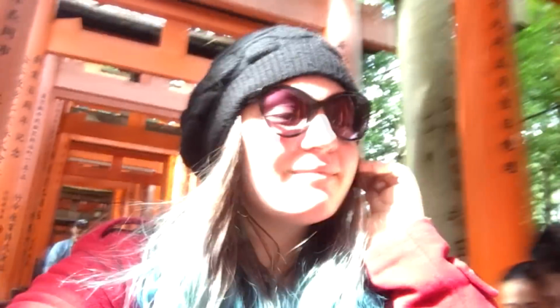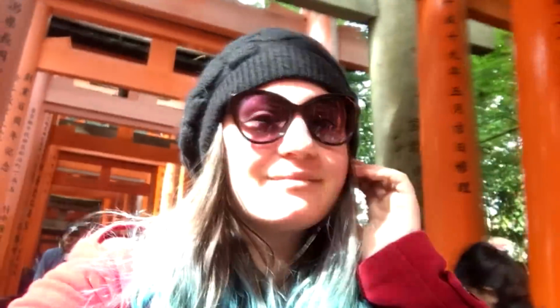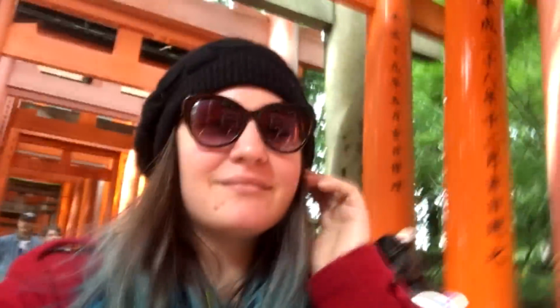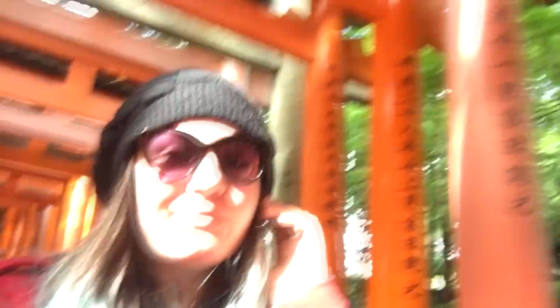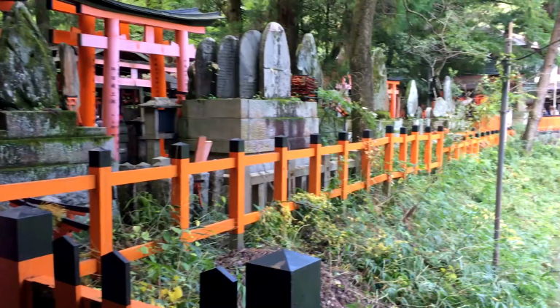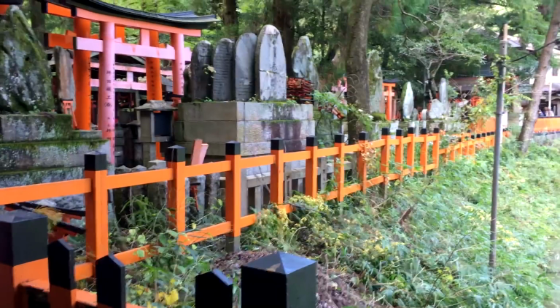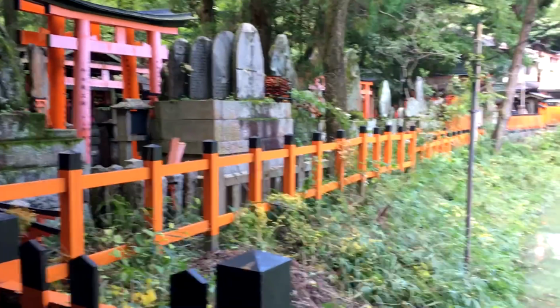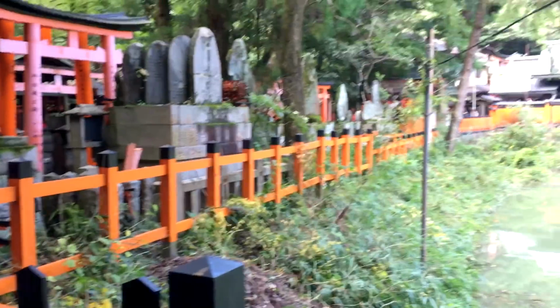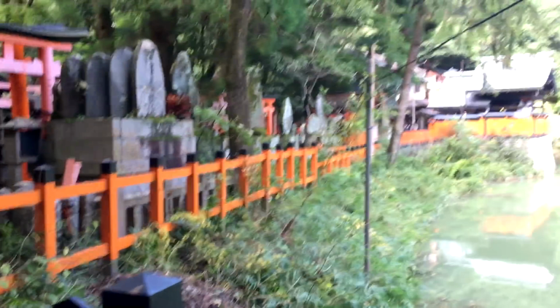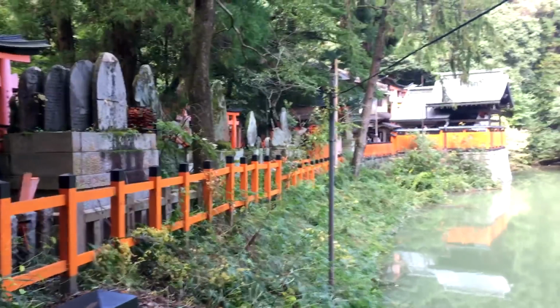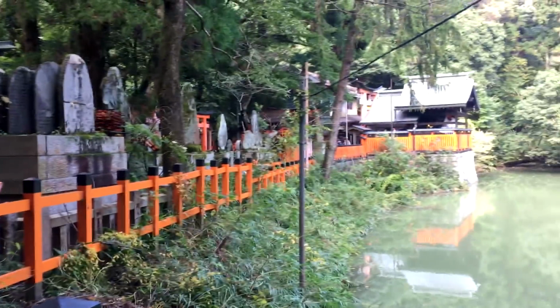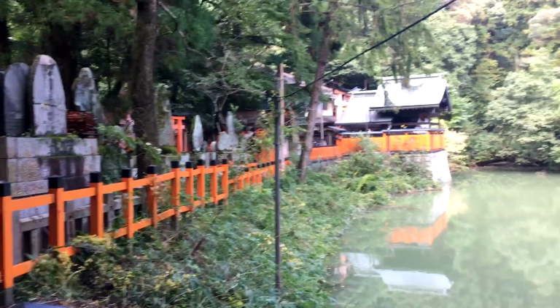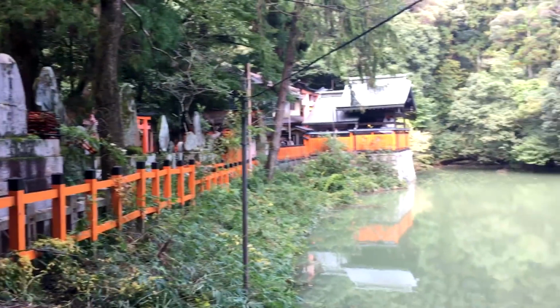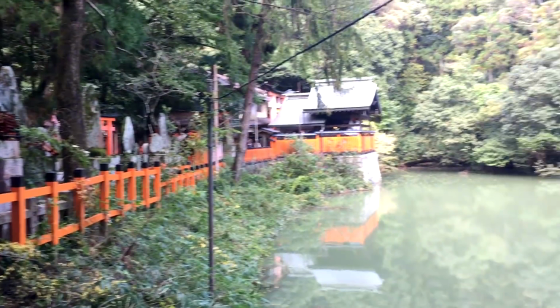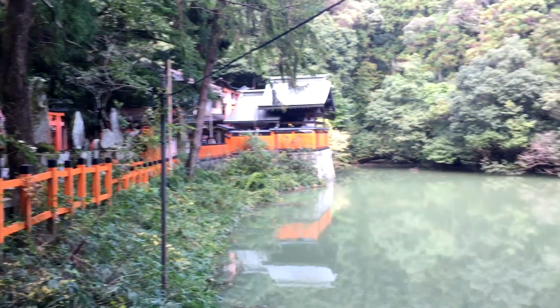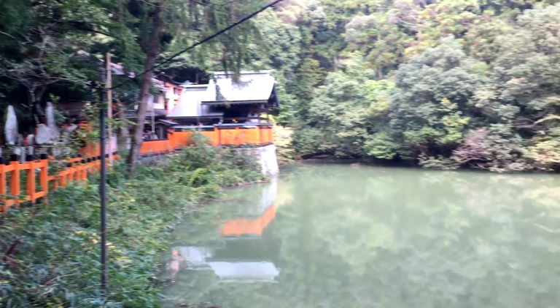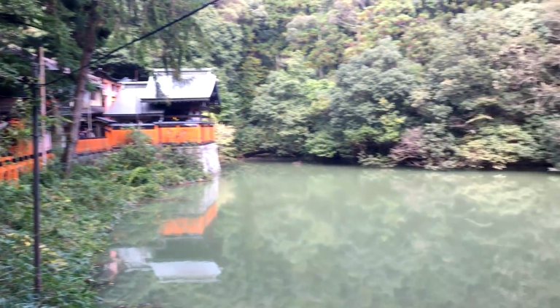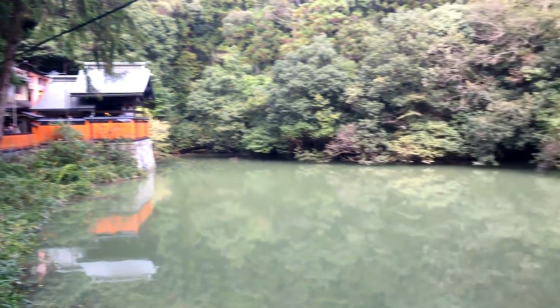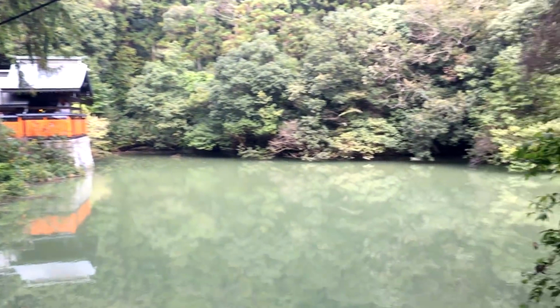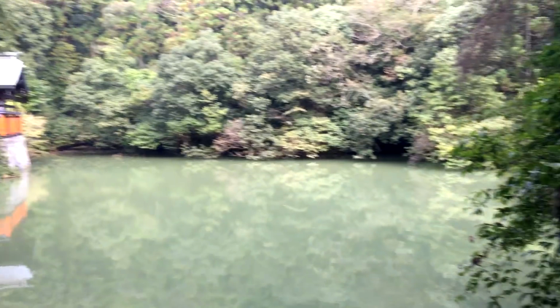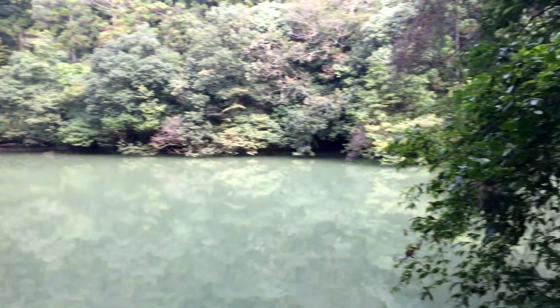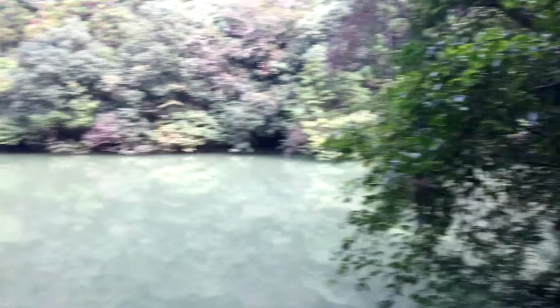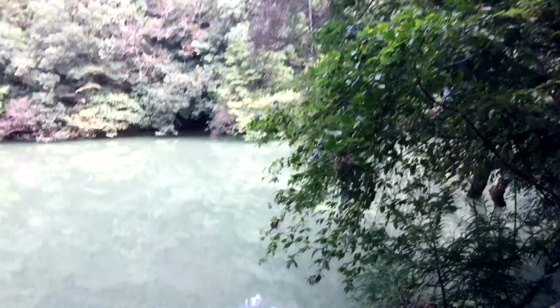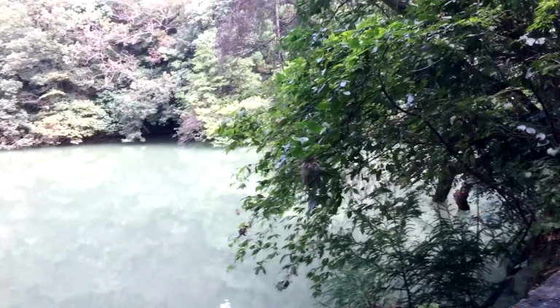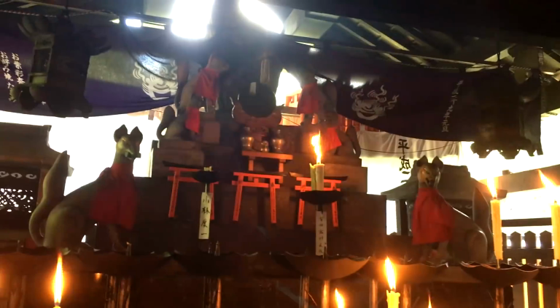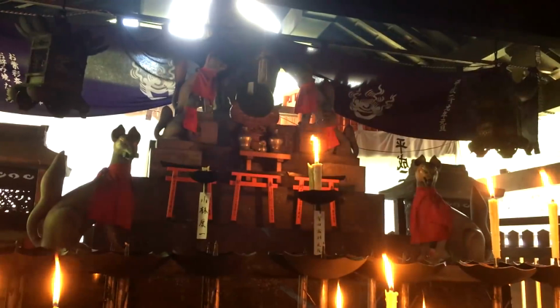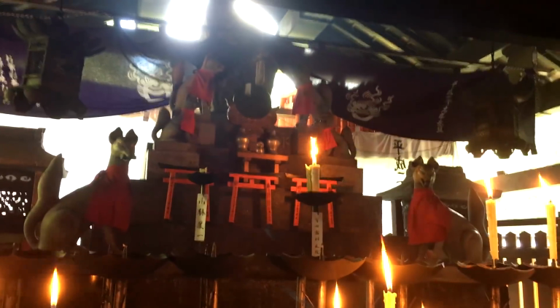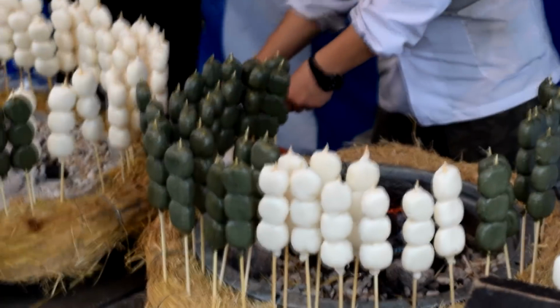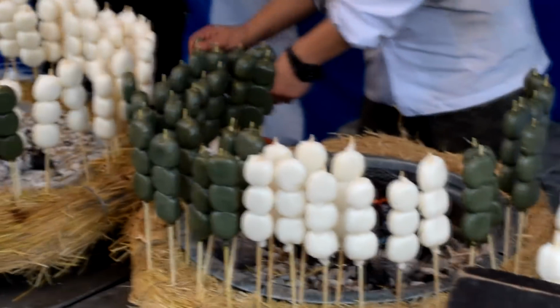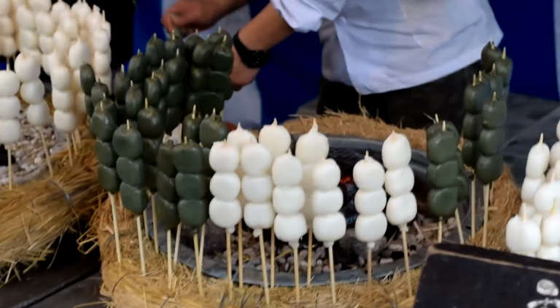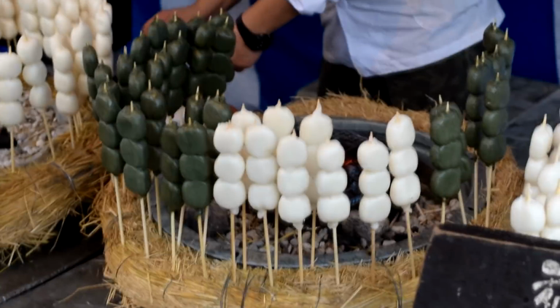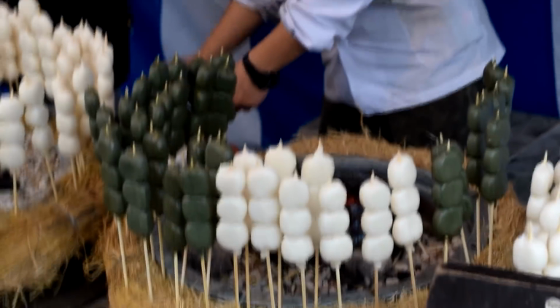I wanted to dedicate most of my video to a full day we spent at Fushimi Inari — one huge mountain full of temples and beautiful sights to see. It's a once-in-a-lifetime opportunity.